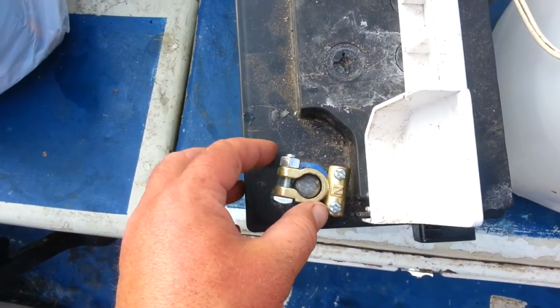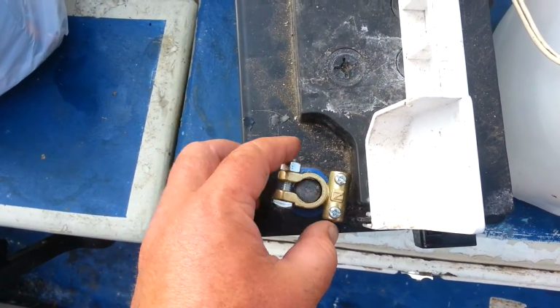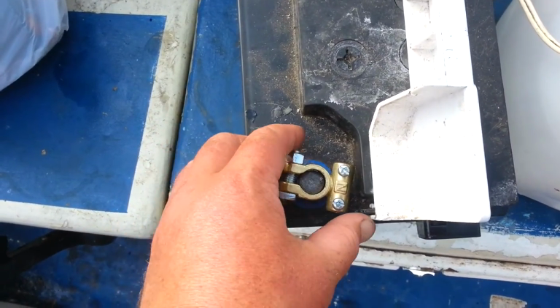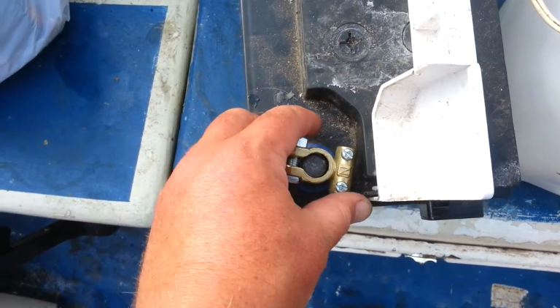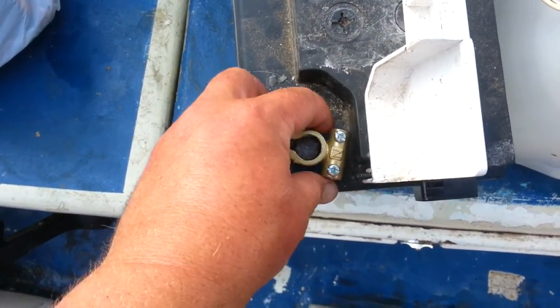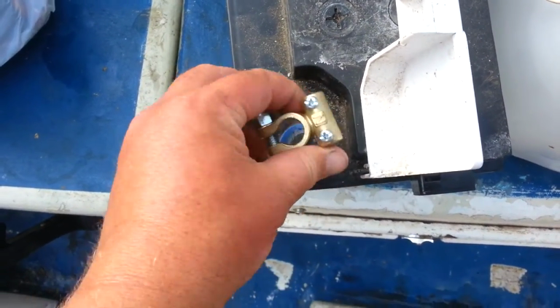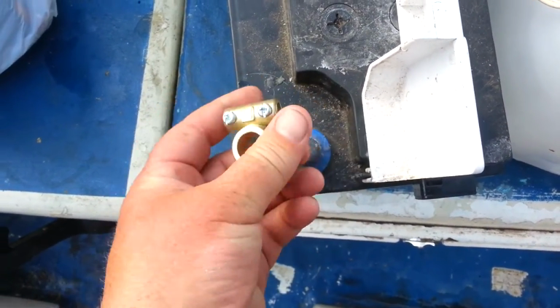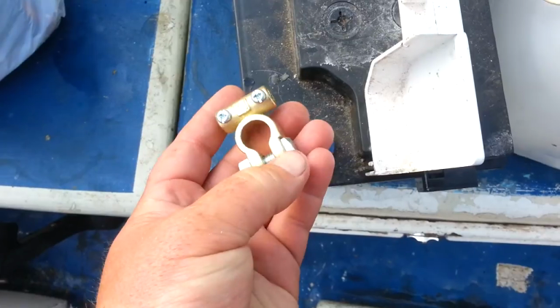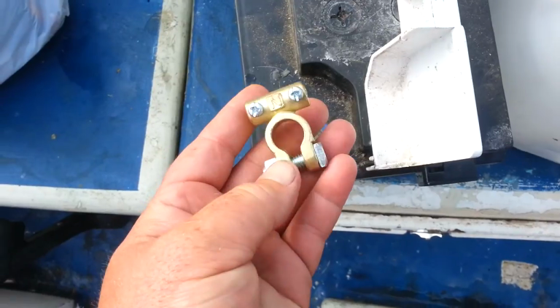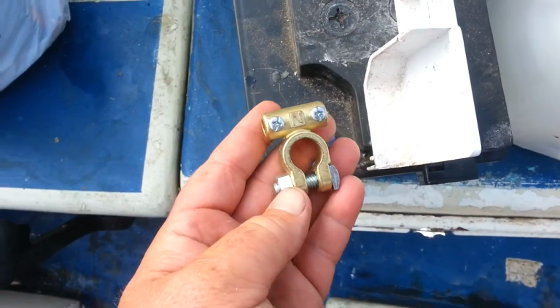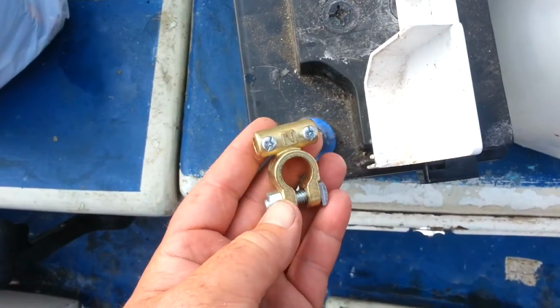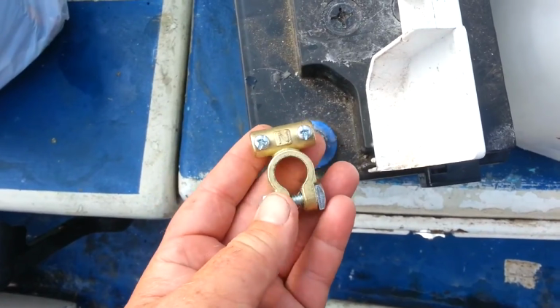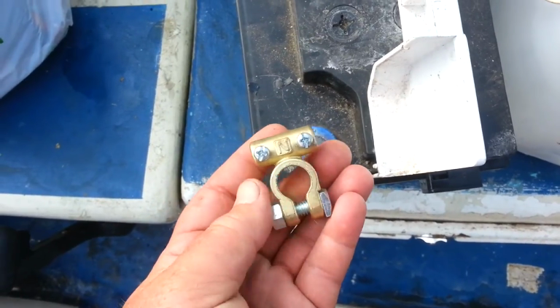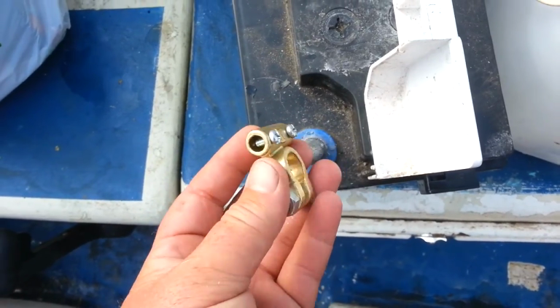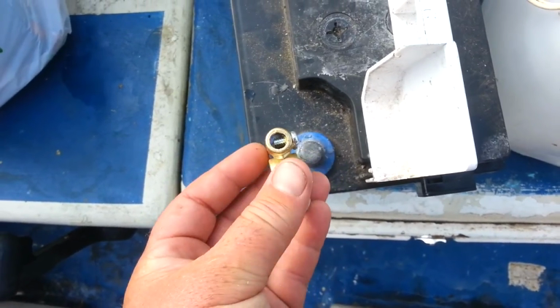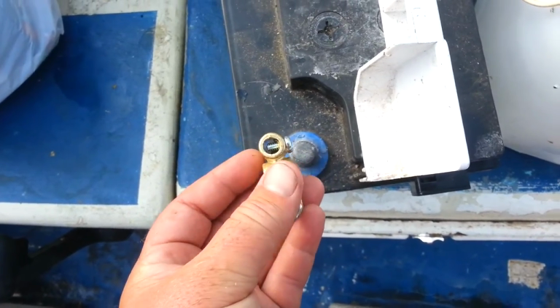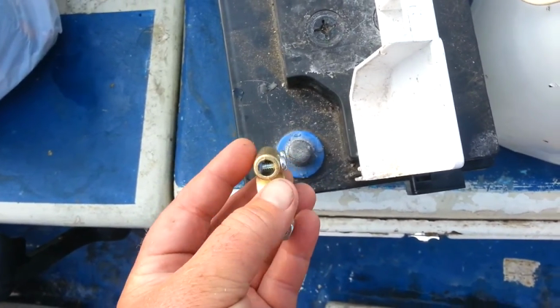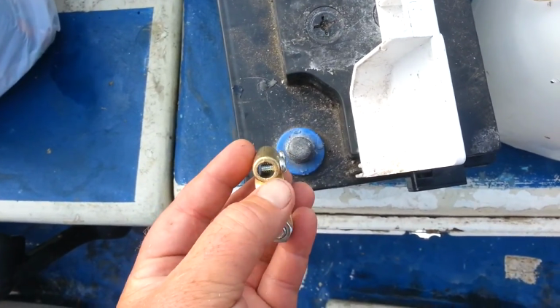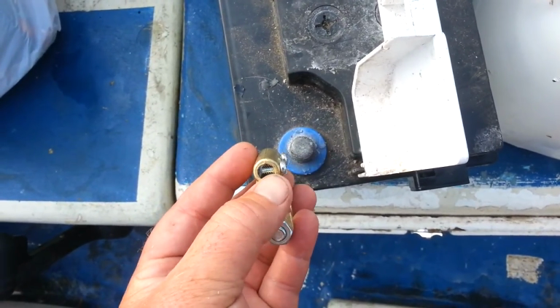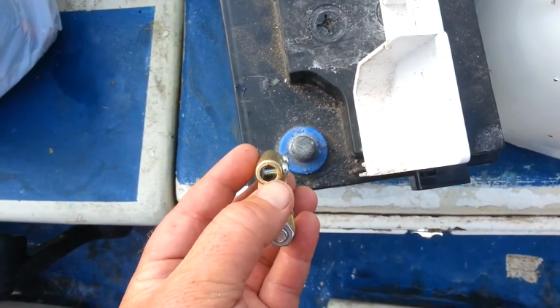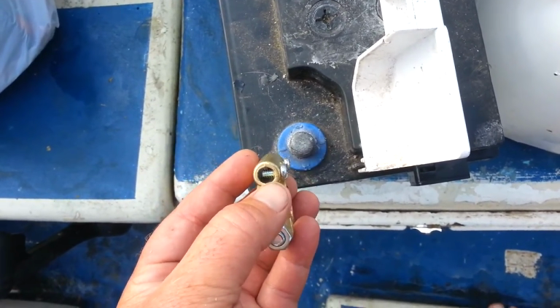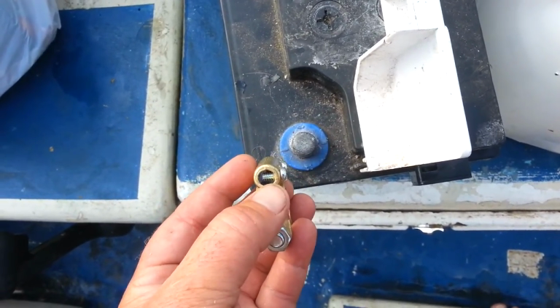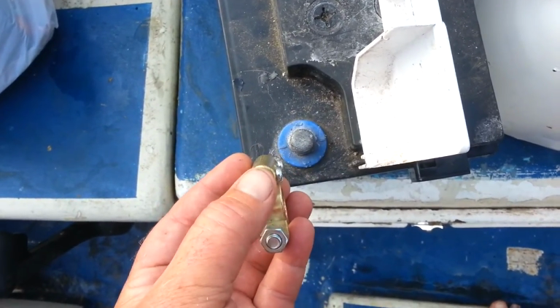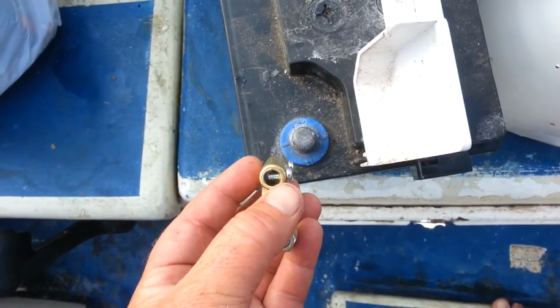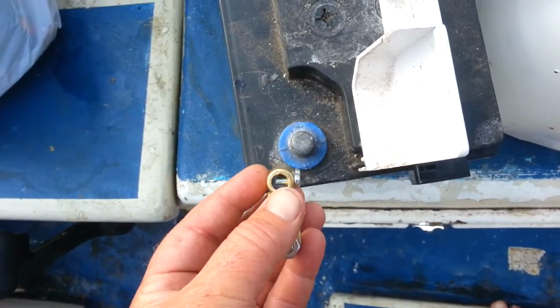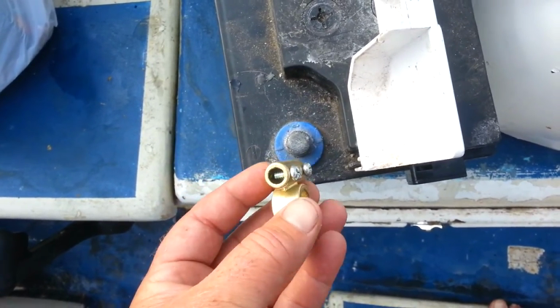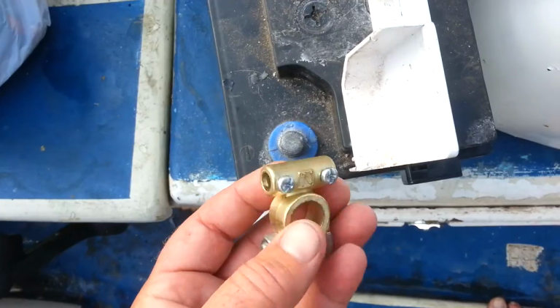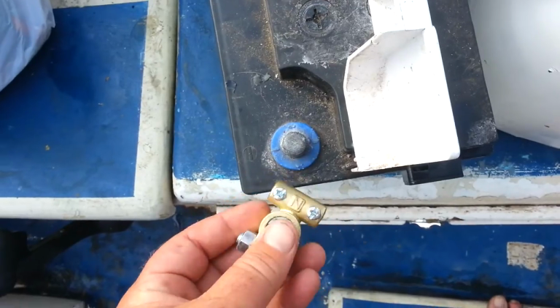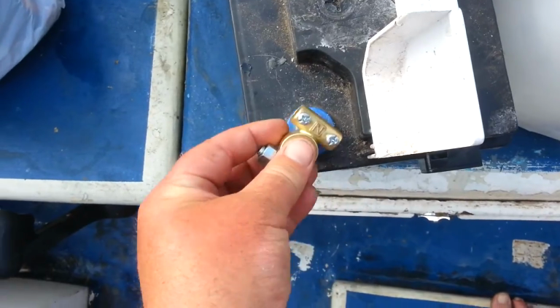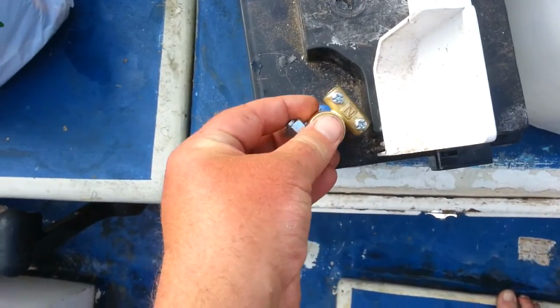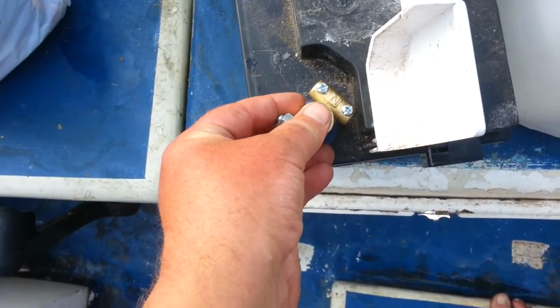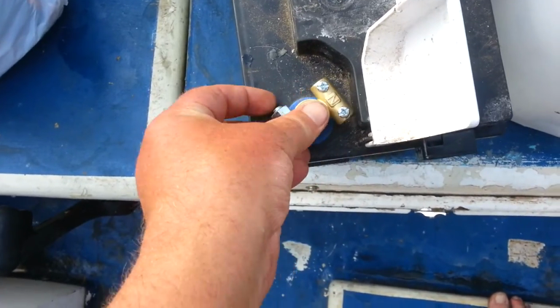It also failed on these battery clamps because the wires are held down by screws and not a spreader plate, so they had to be changed.